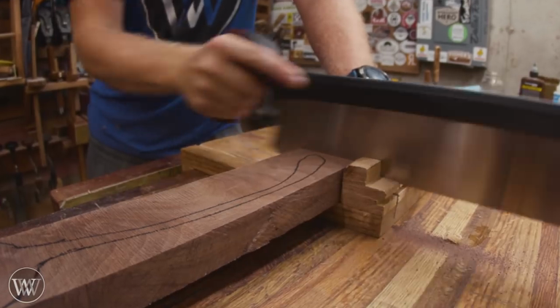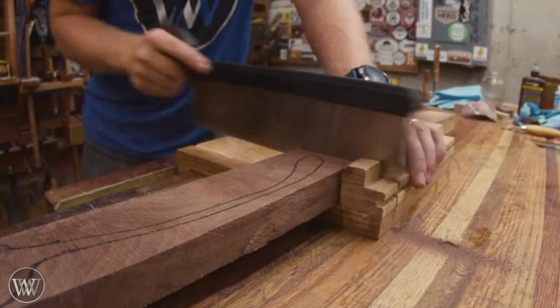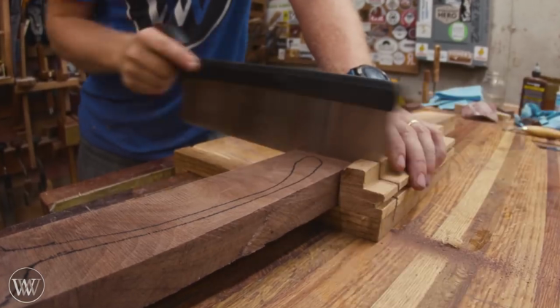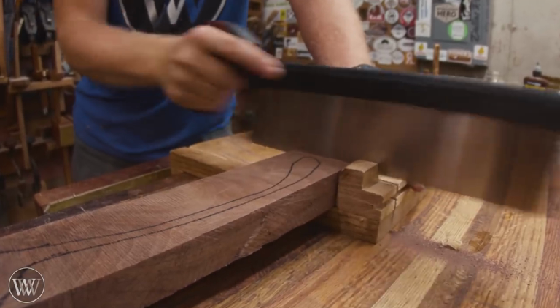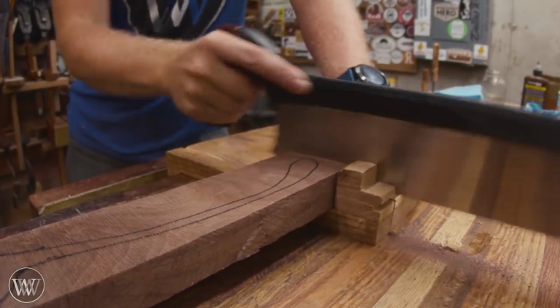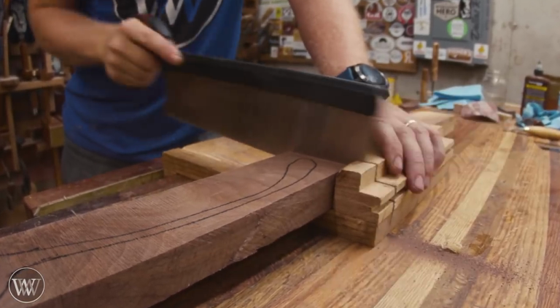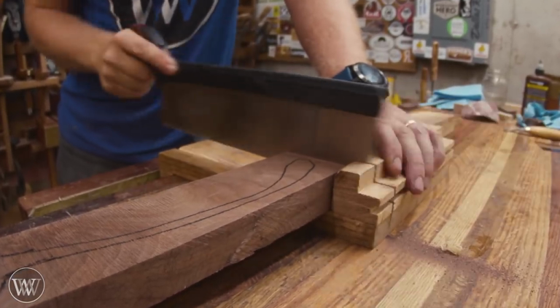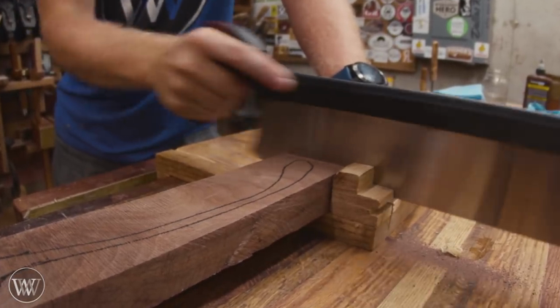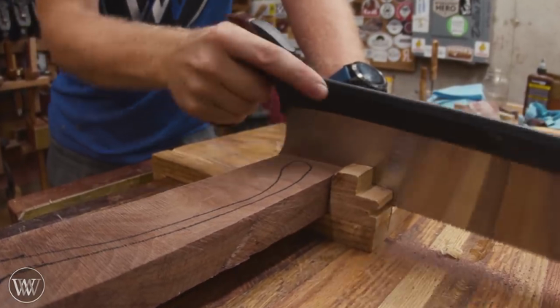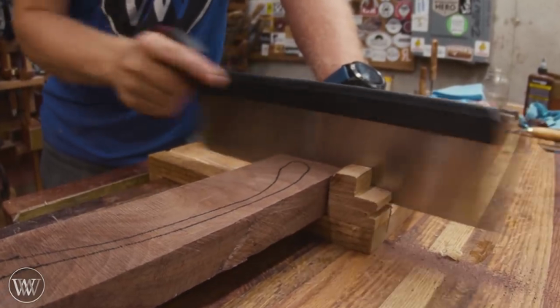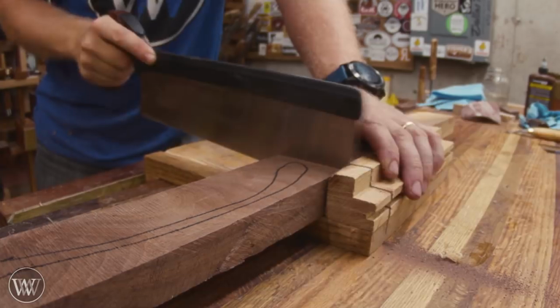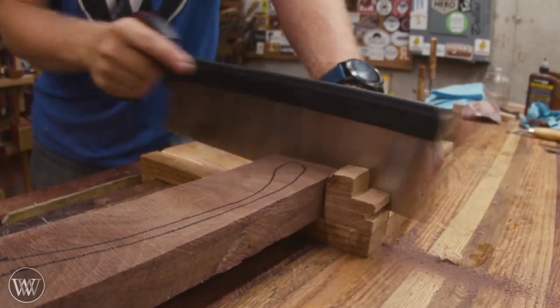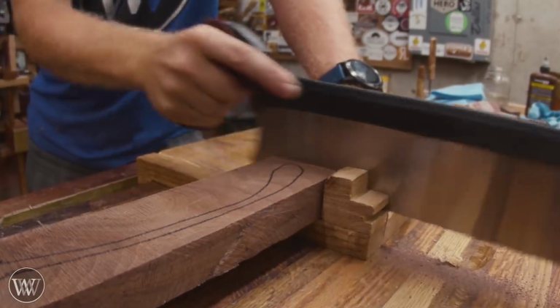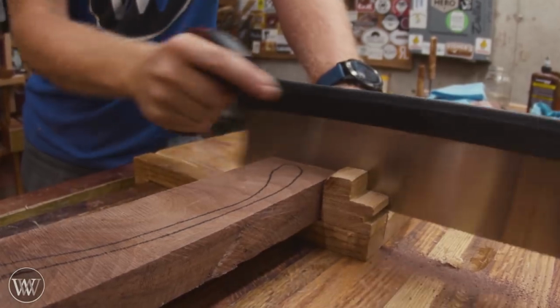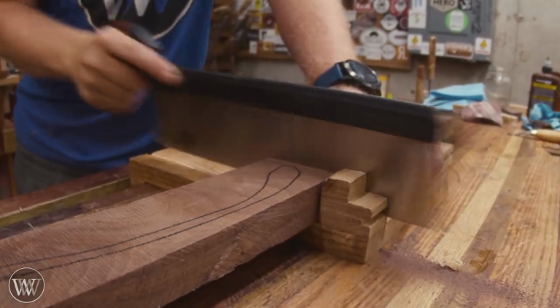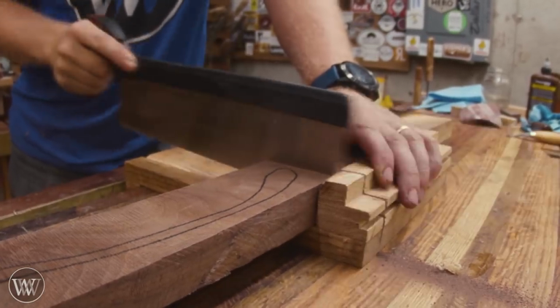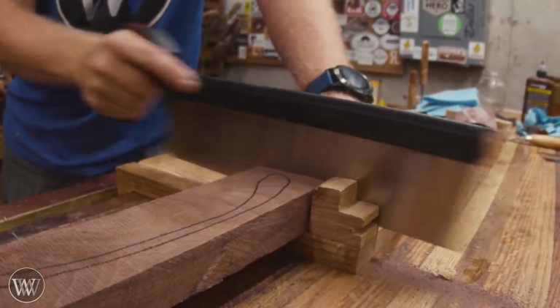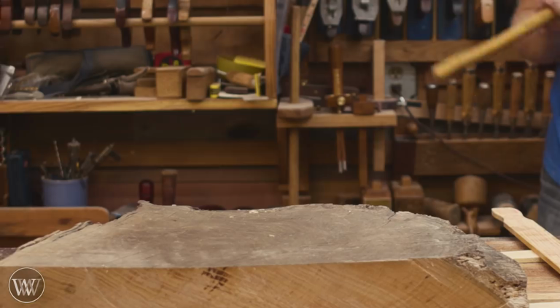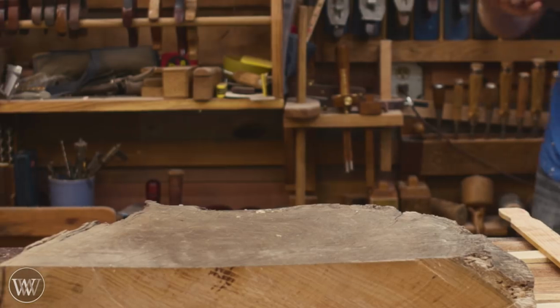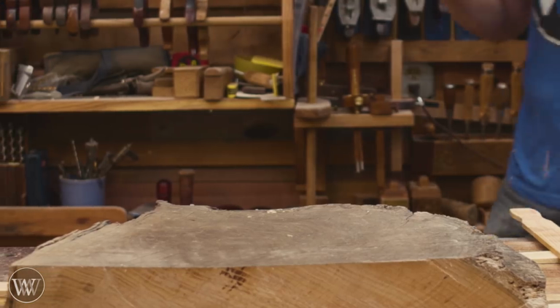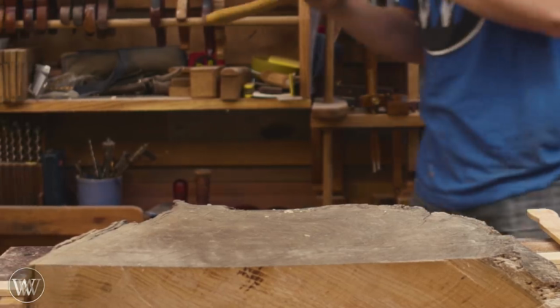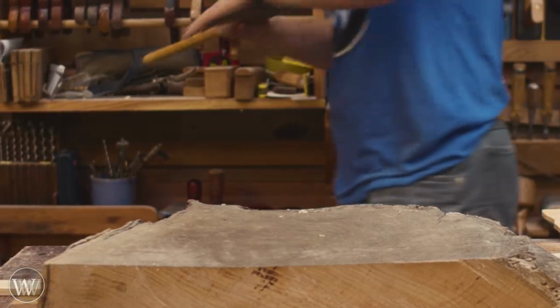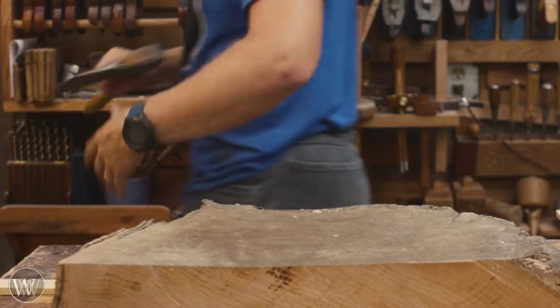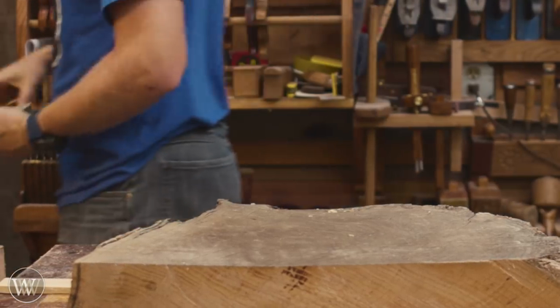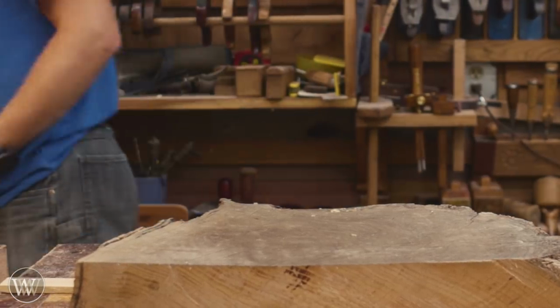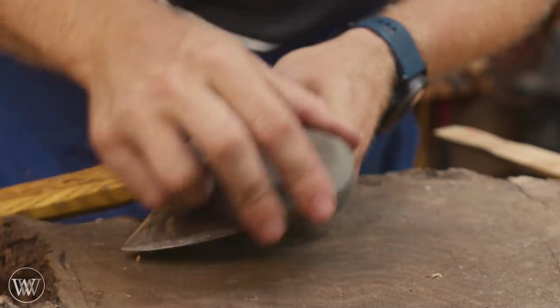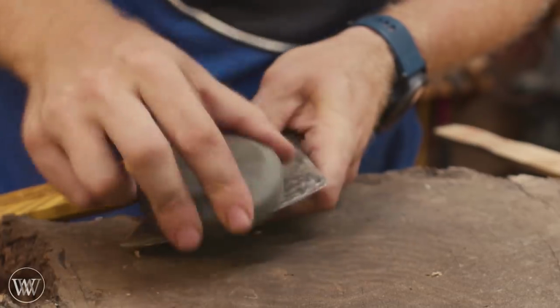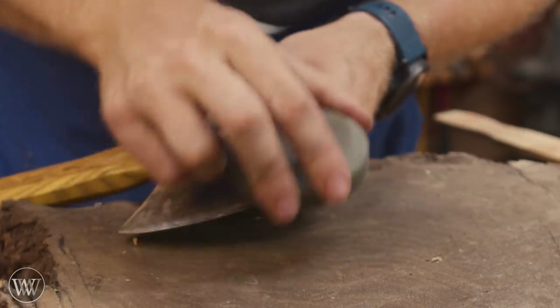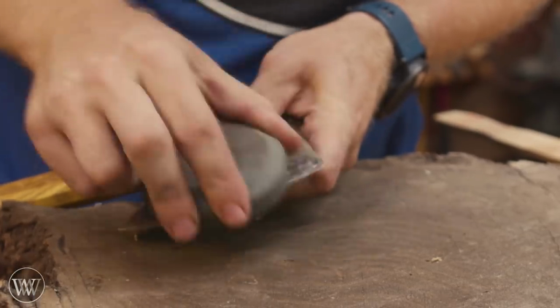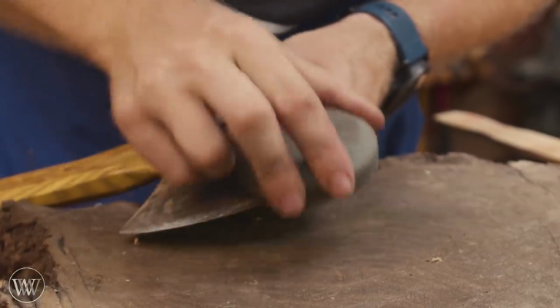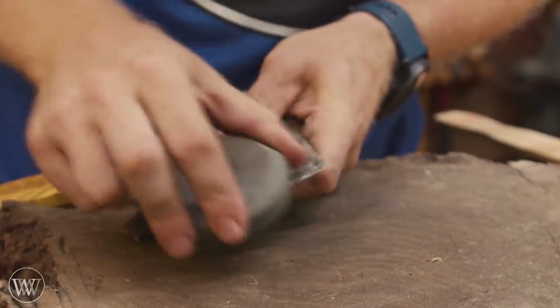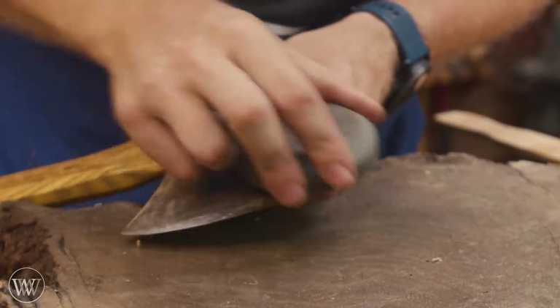After laying out the design with a Sharpie, I'm going to remove most of the waste with a saw, and then bring it over to my chopping block and start removing the waste with a hatchet — or in this case, an axe head on a short stick.